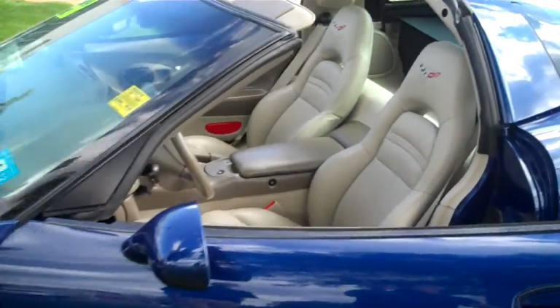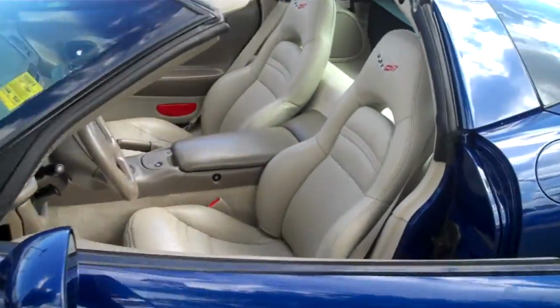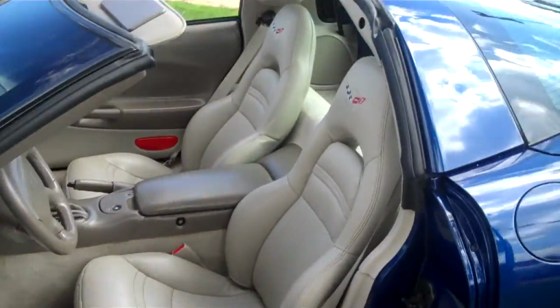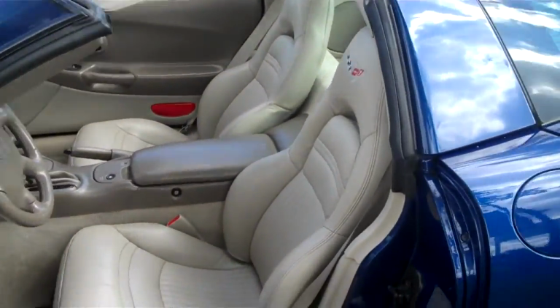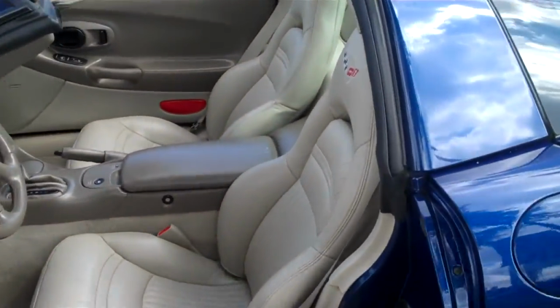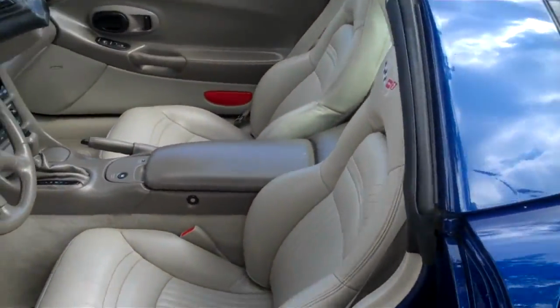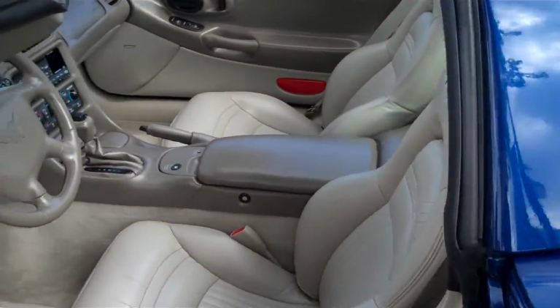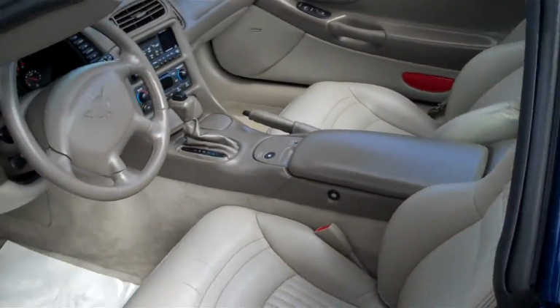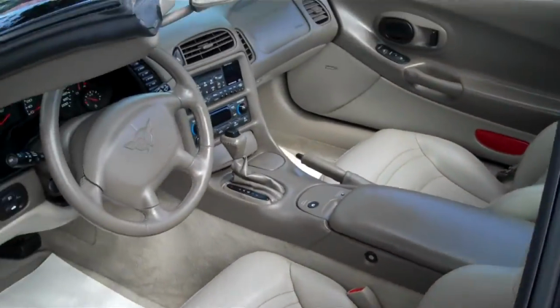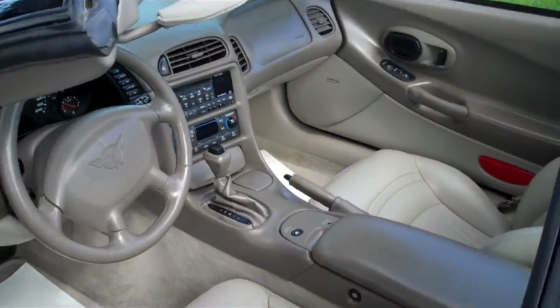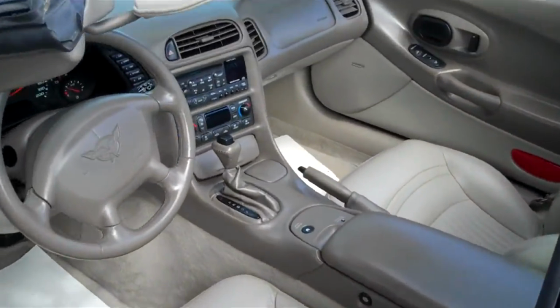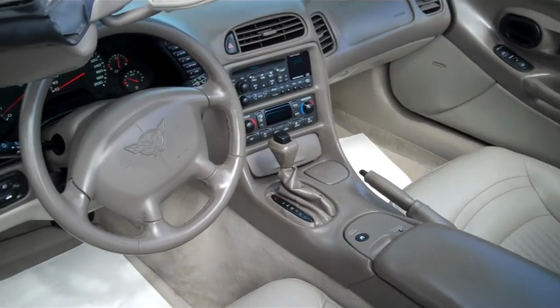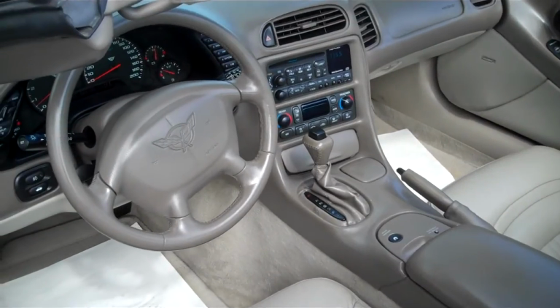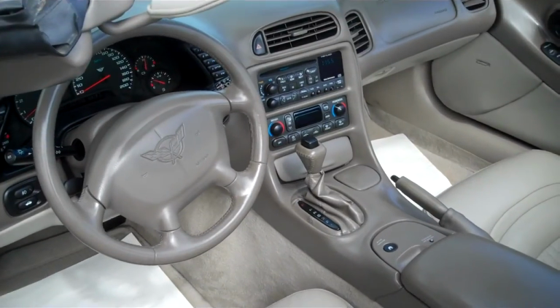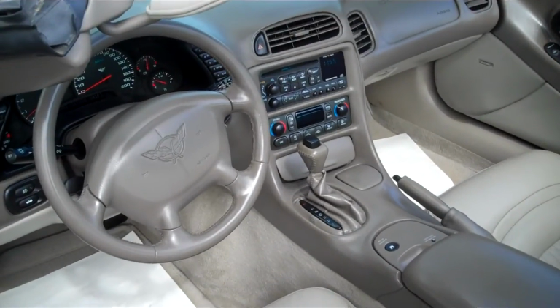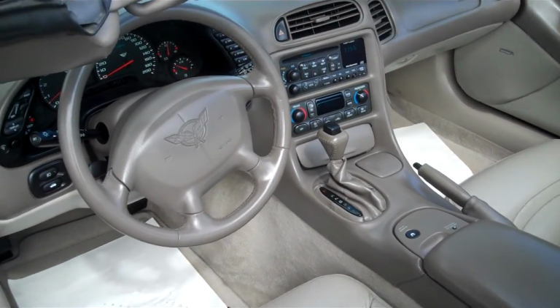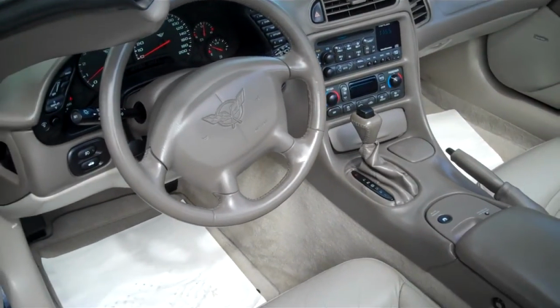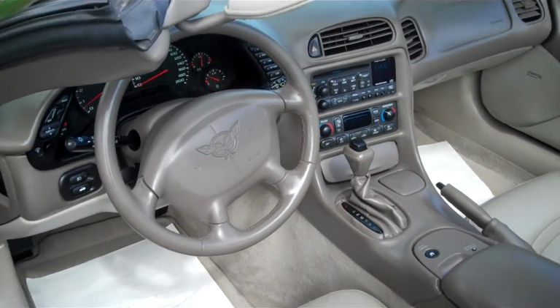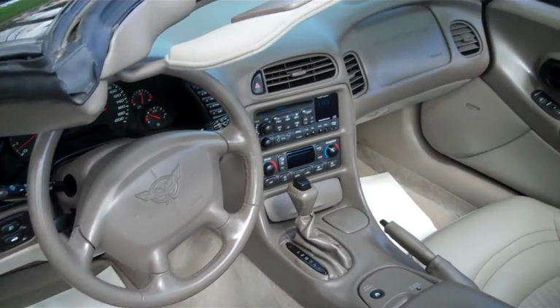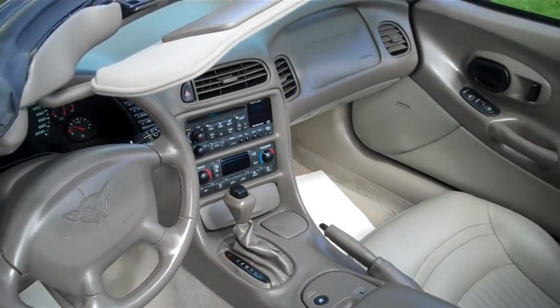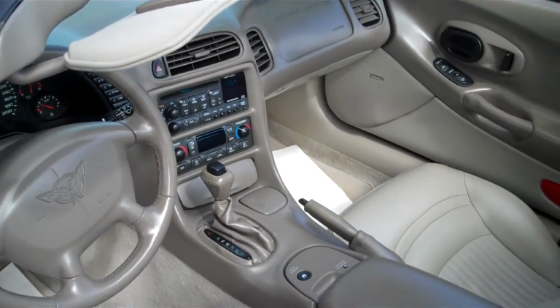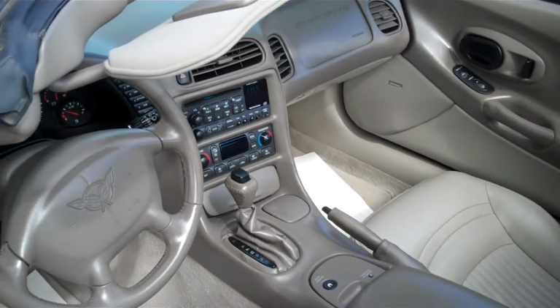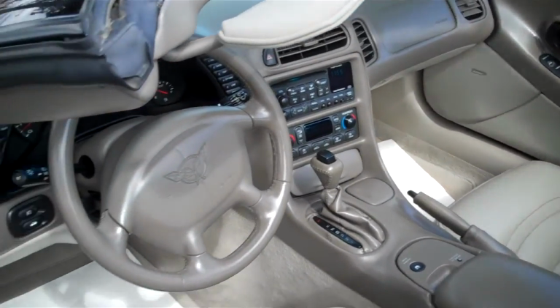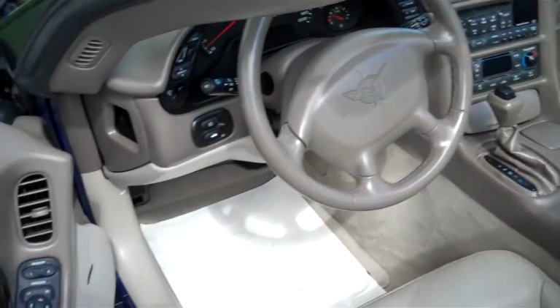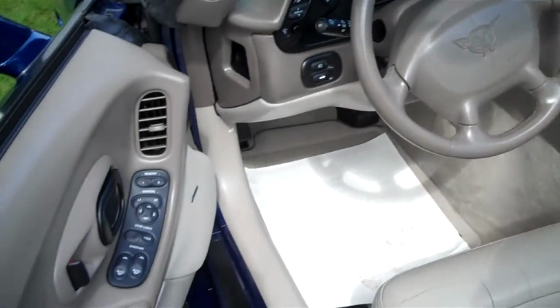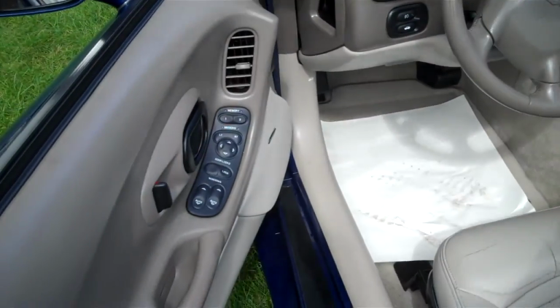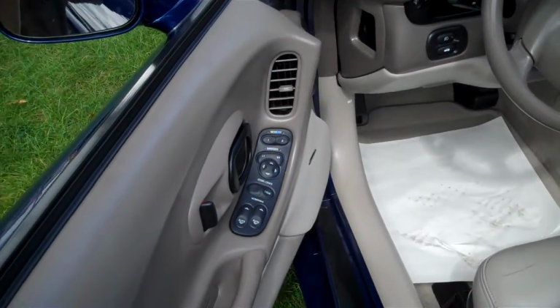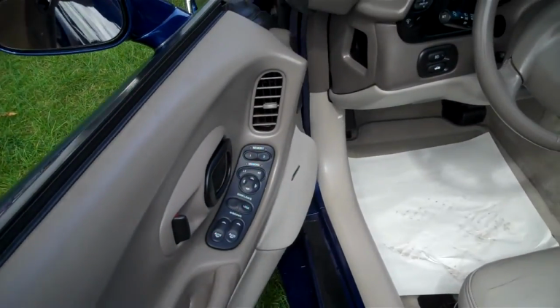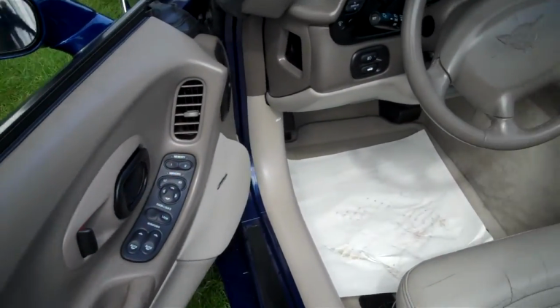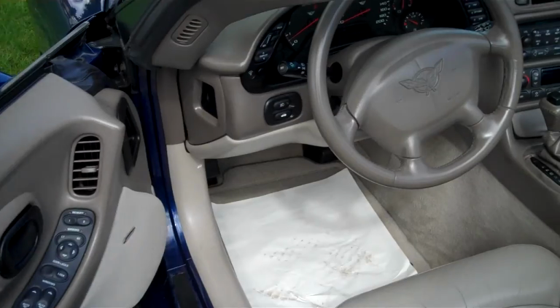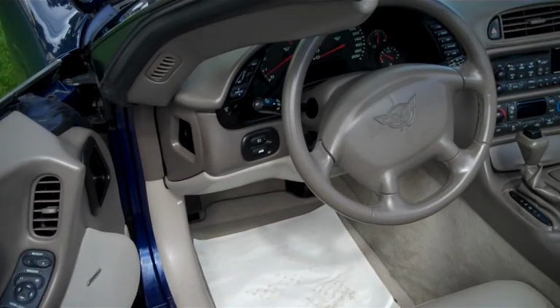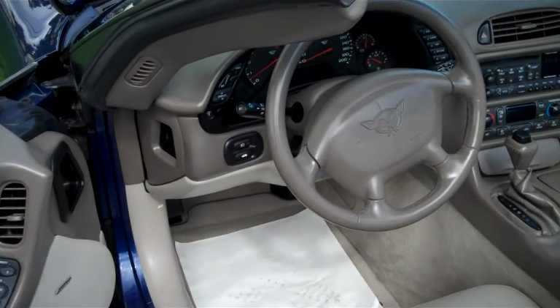Inside it's got a tan leather interior and automatic transmission. It's got the Bose CD player, power windows, door locks, and mirrors — all standard on the car.